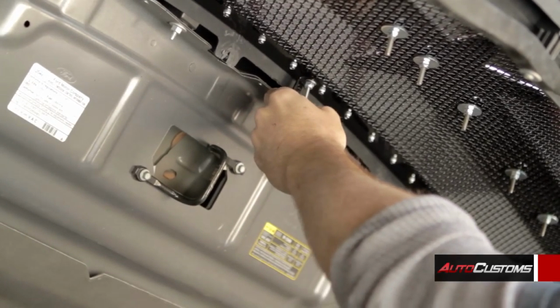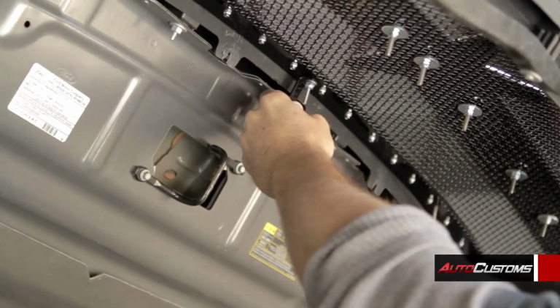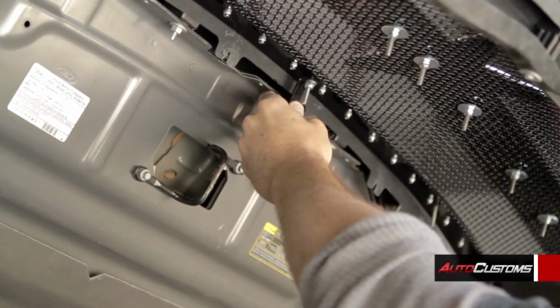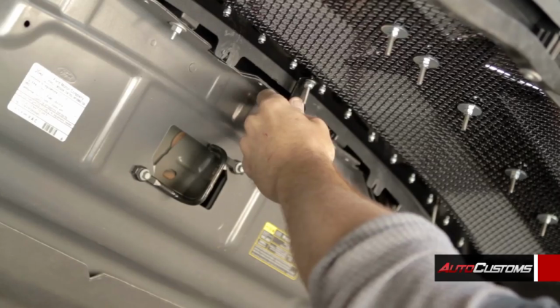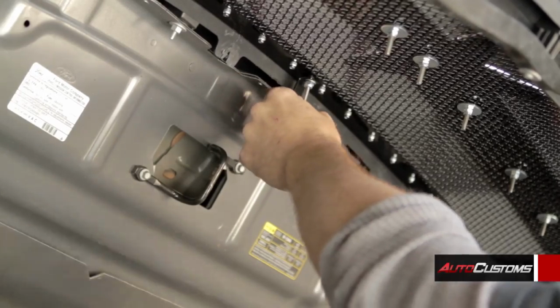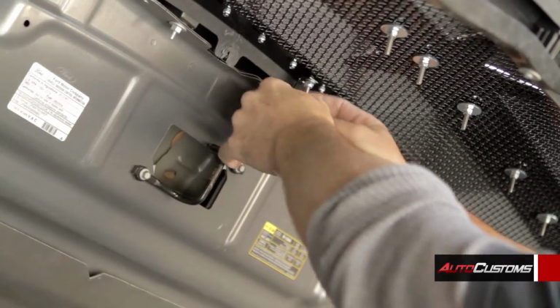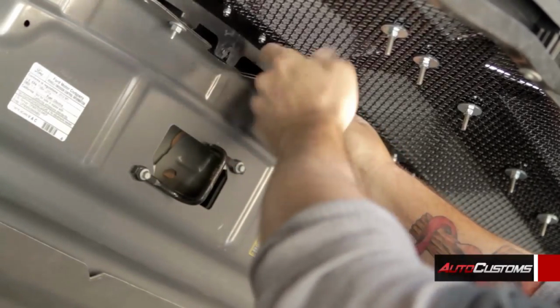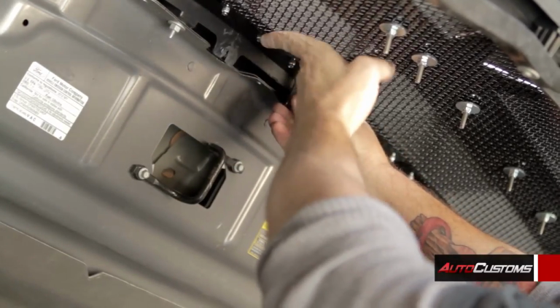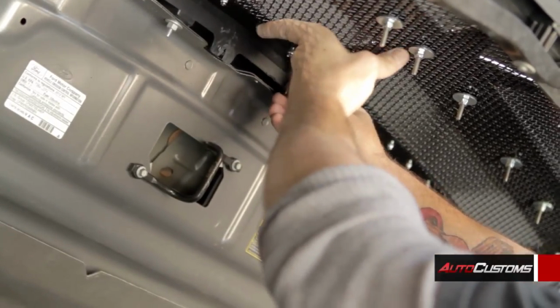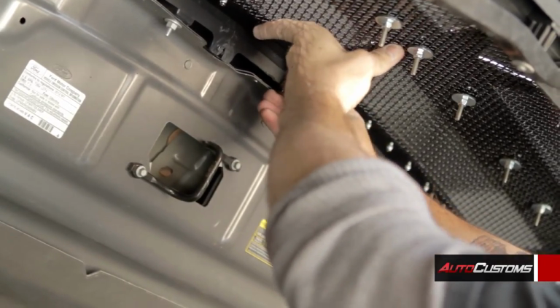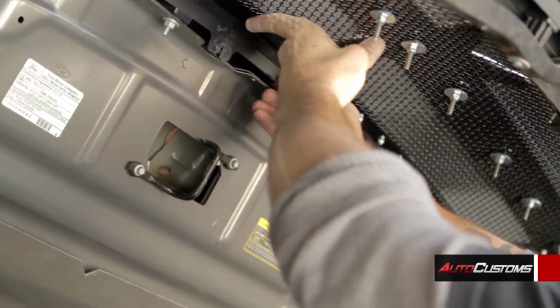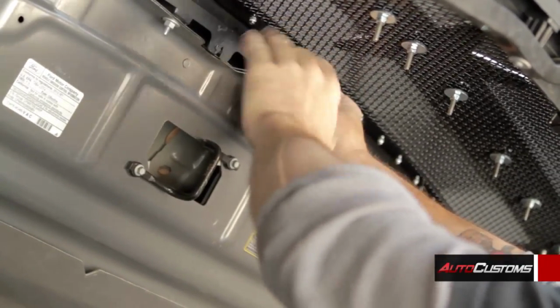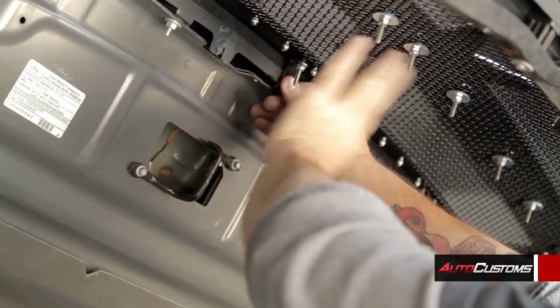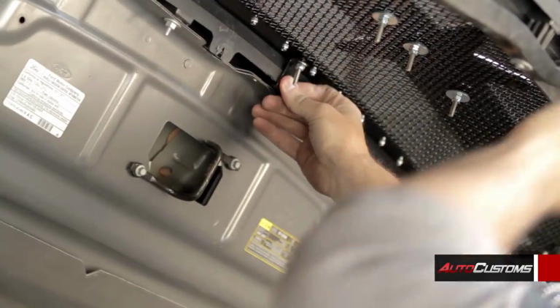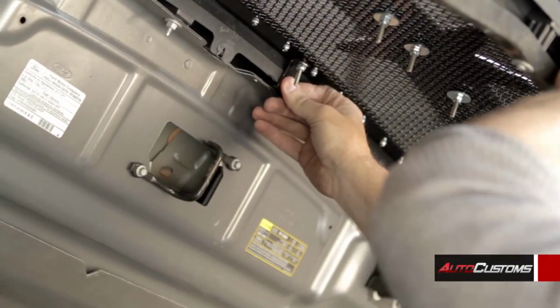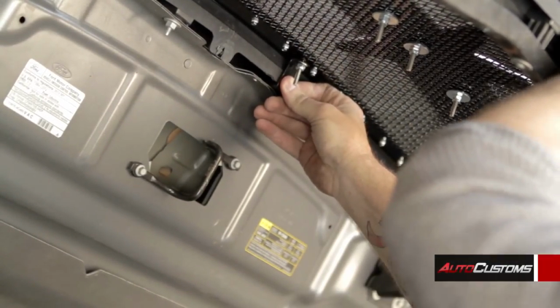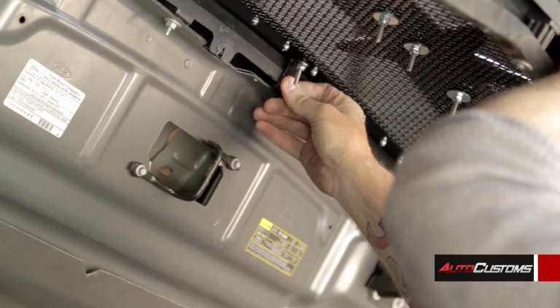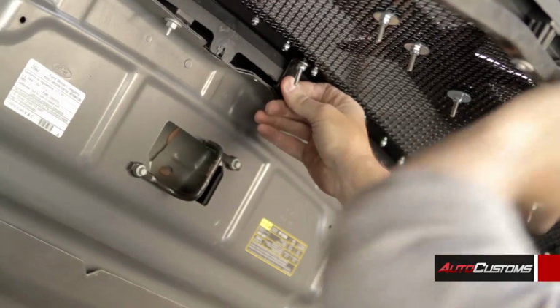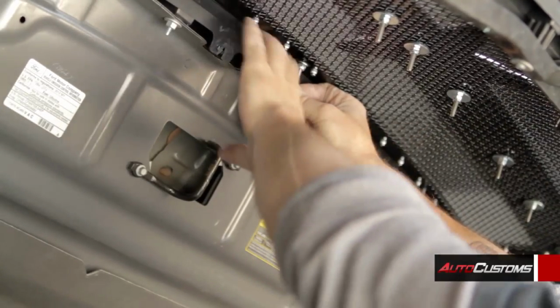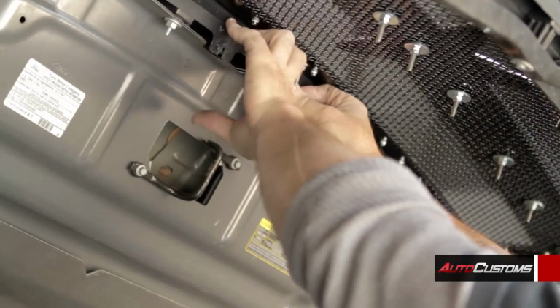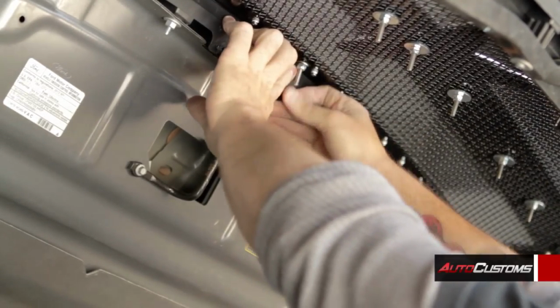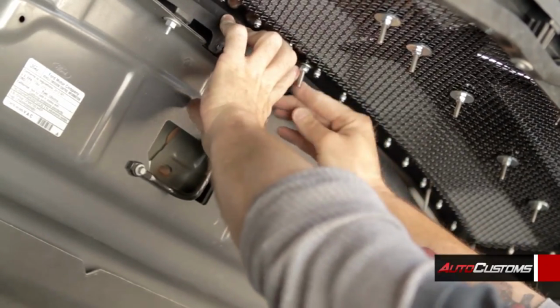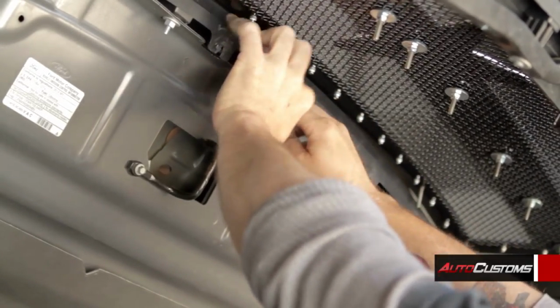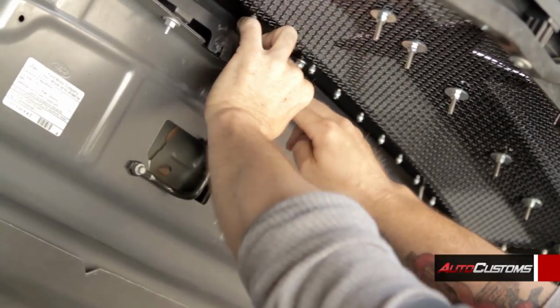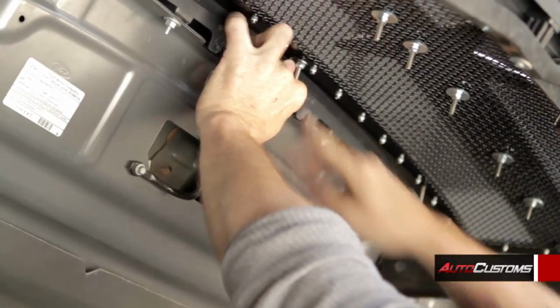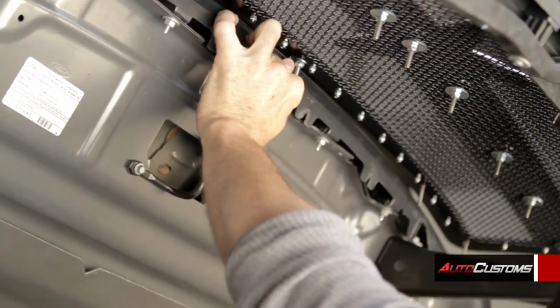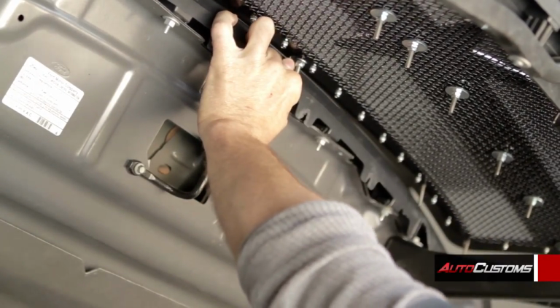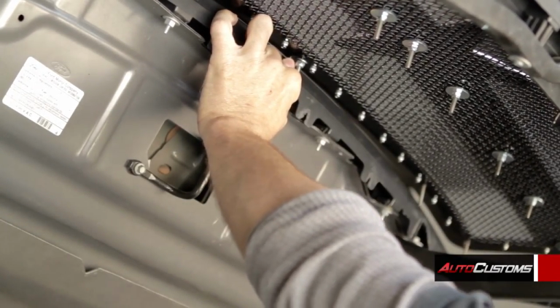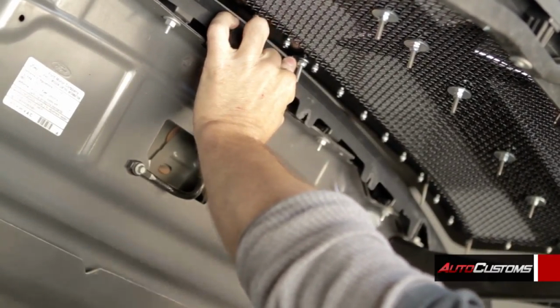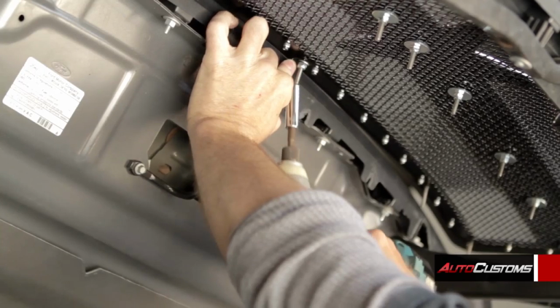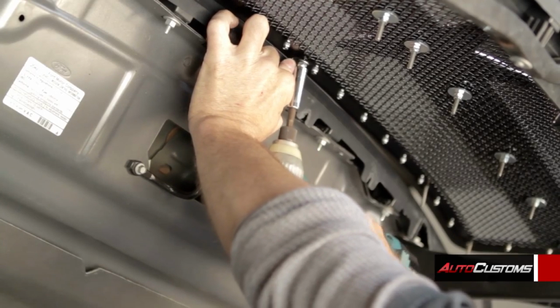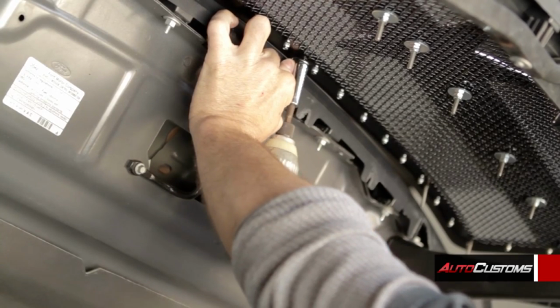Okay, now before you want it really tight, you actually want to take it and center it where it needs to go, which should be right about there. And then just finish tightening them up.